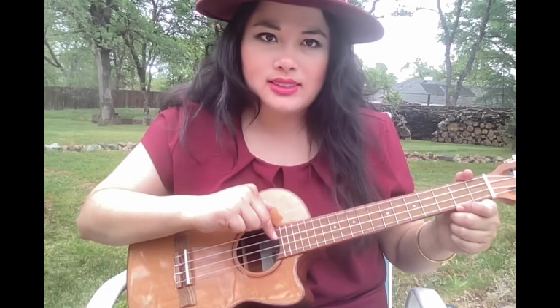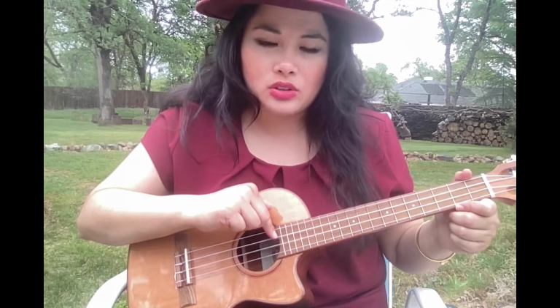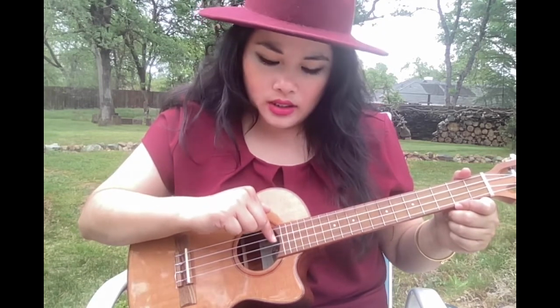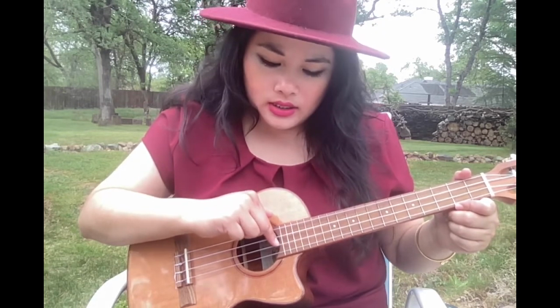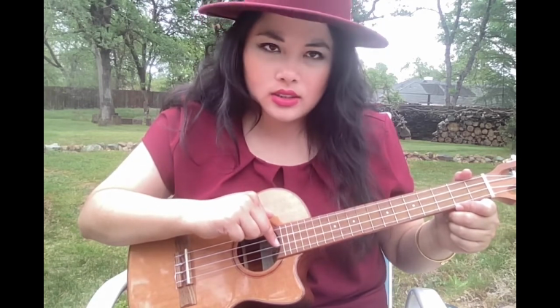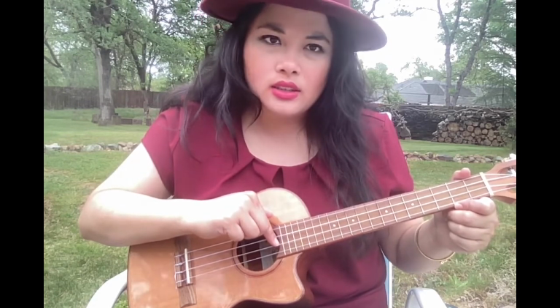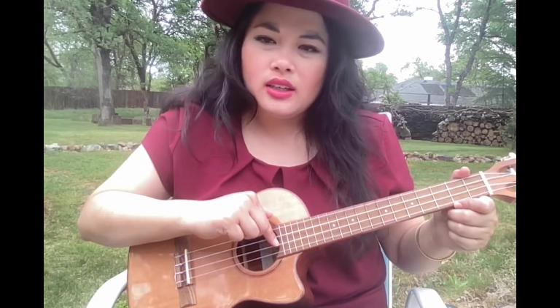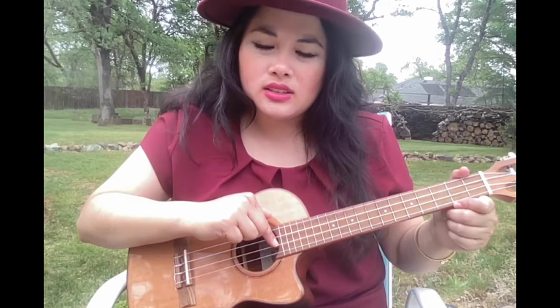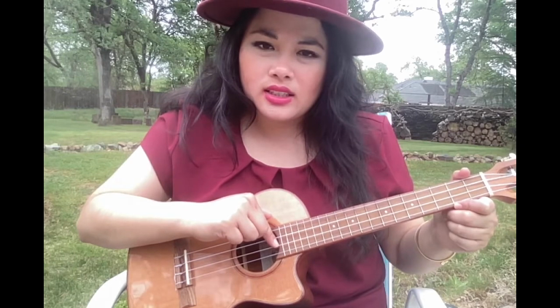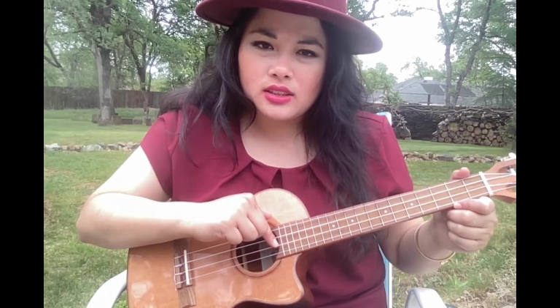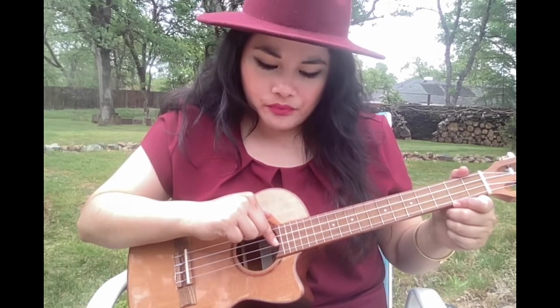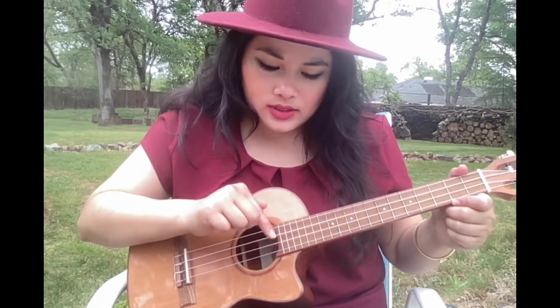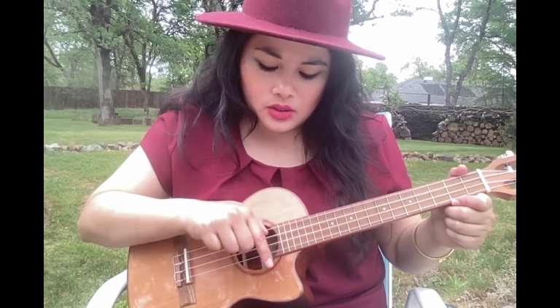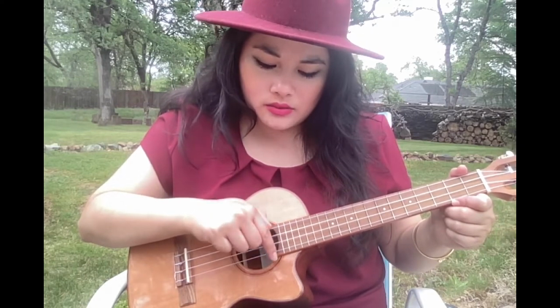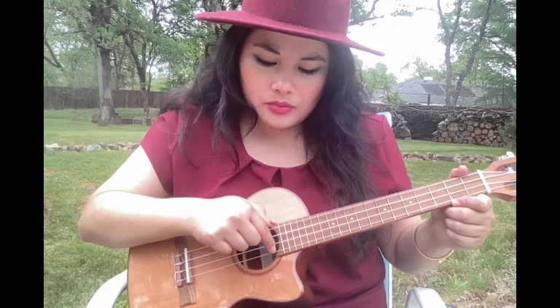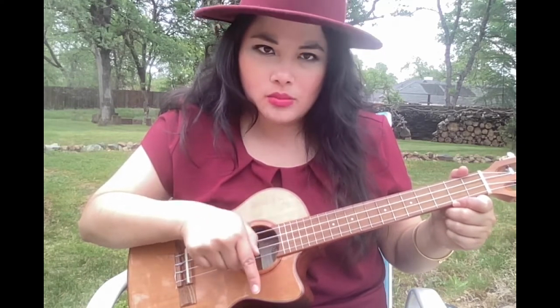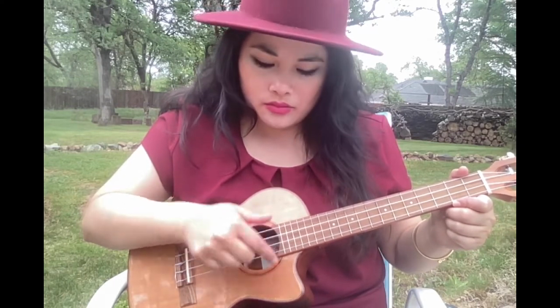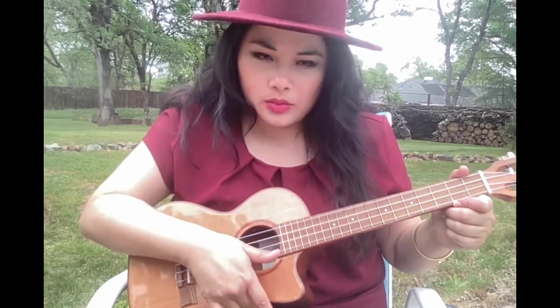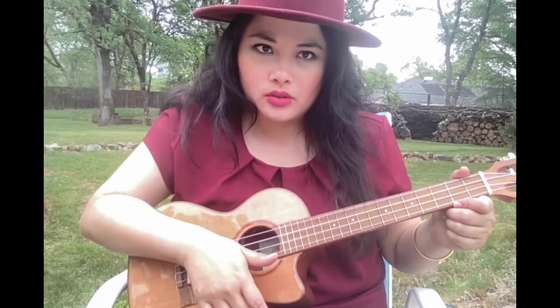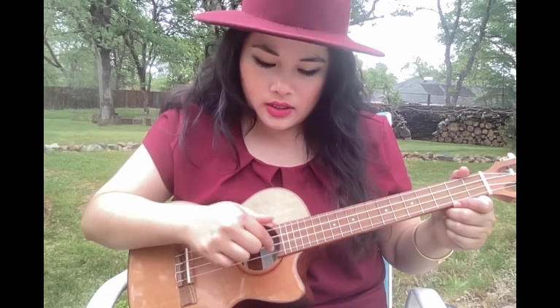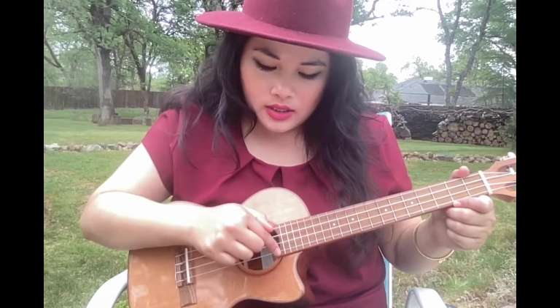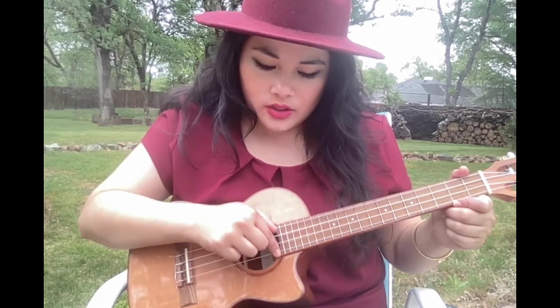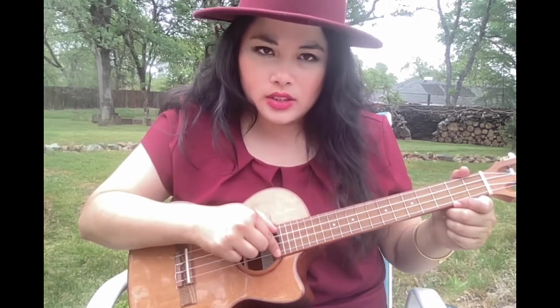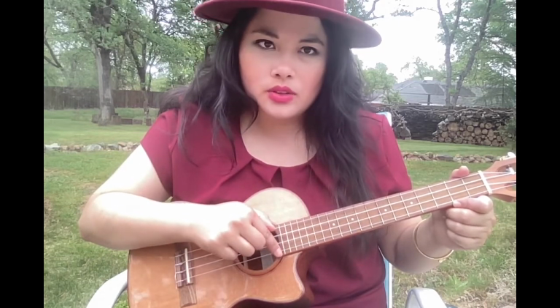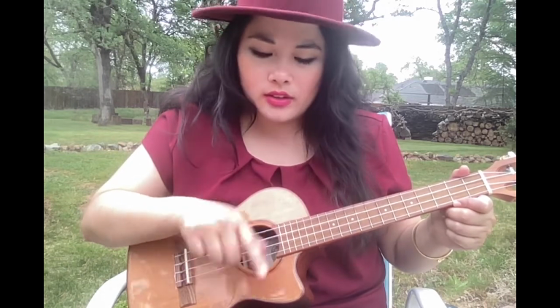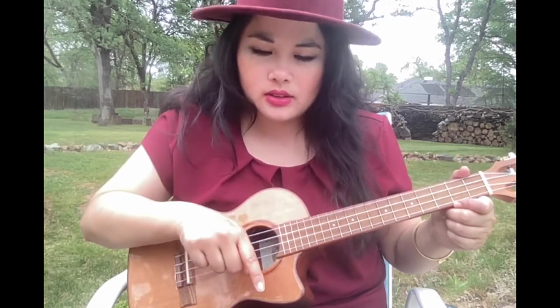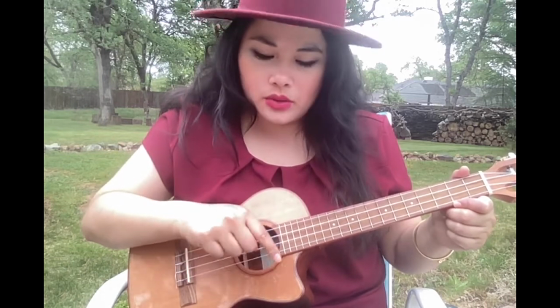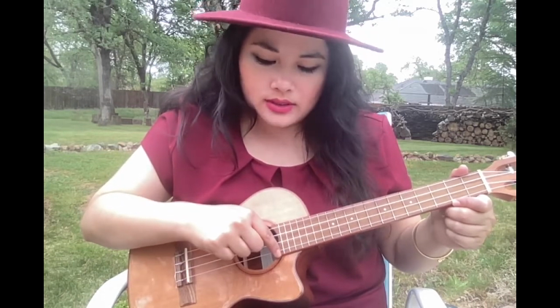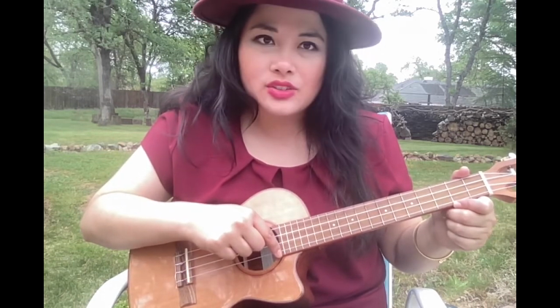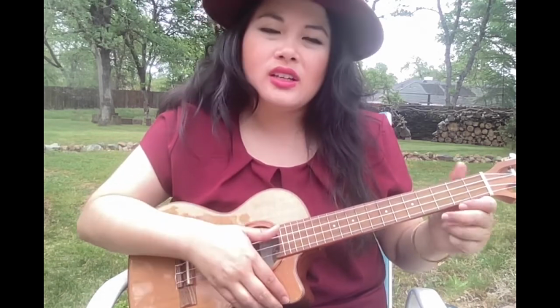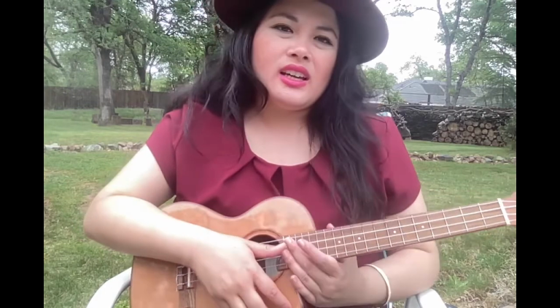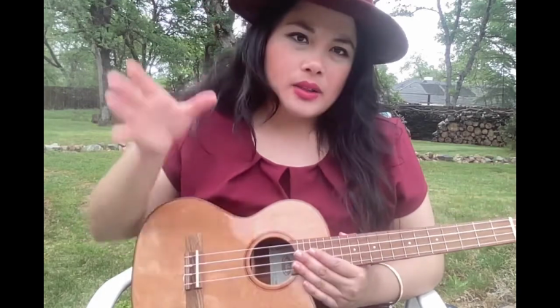The E string is the second string — the second one from the bottom of your ukulele. And then the first string, which is the furthest away from you, is the A string.